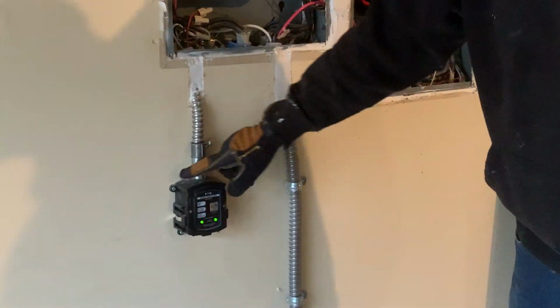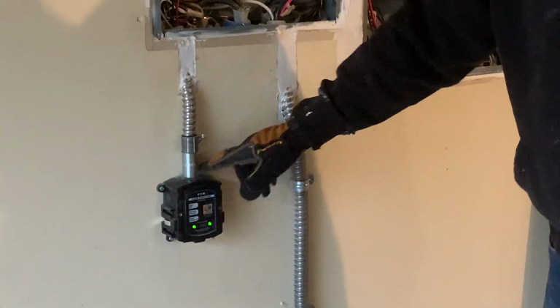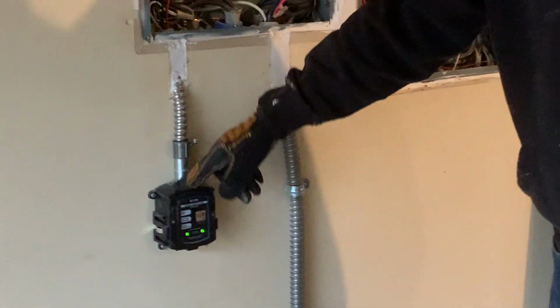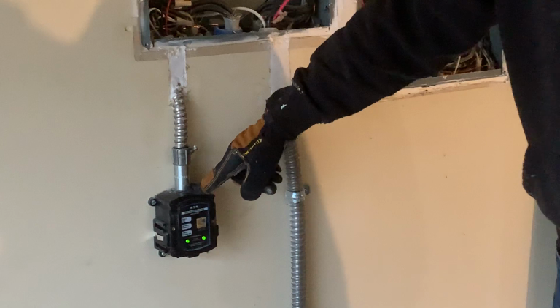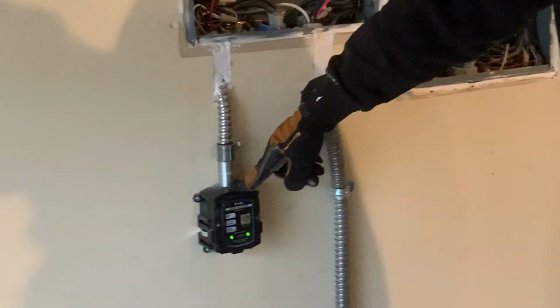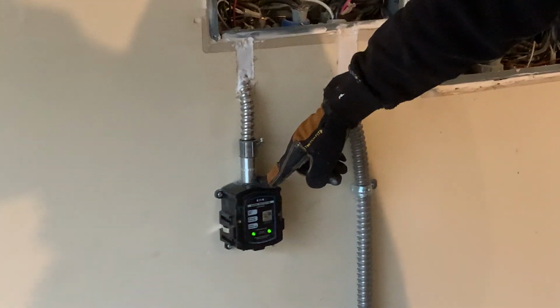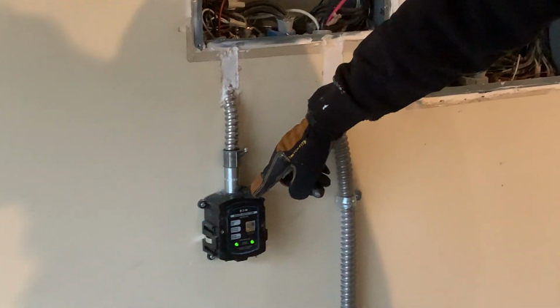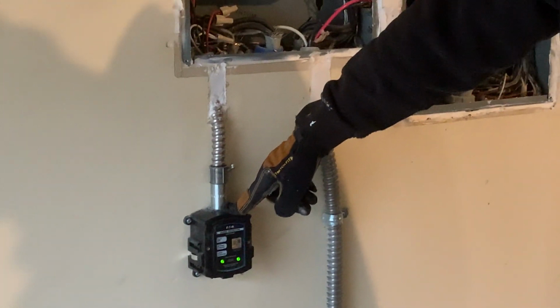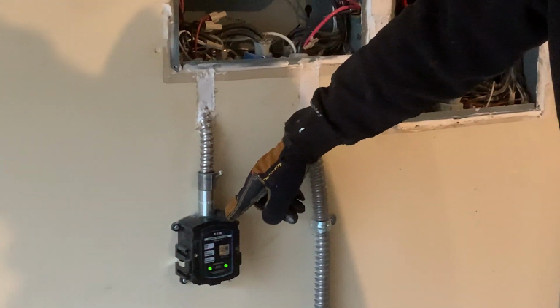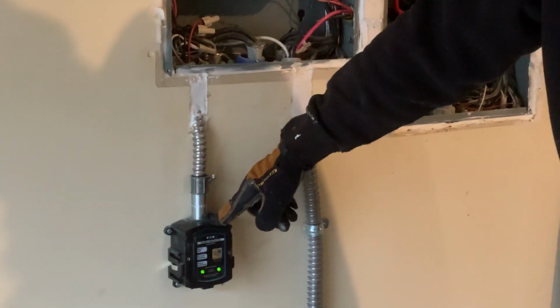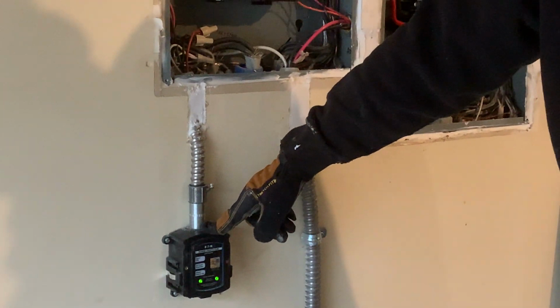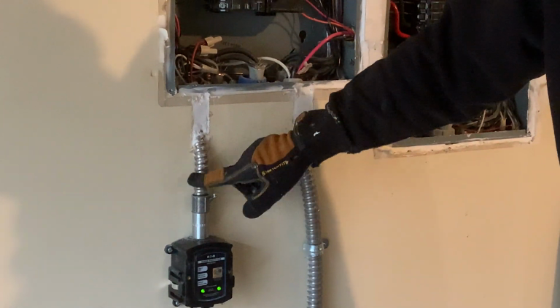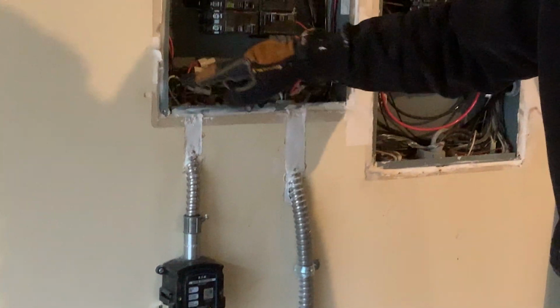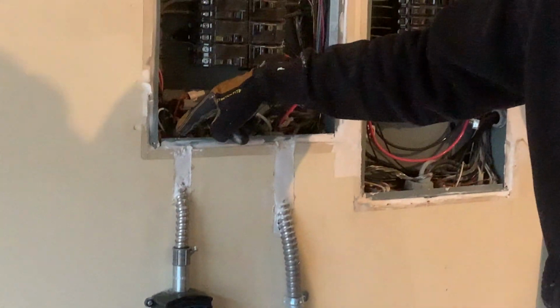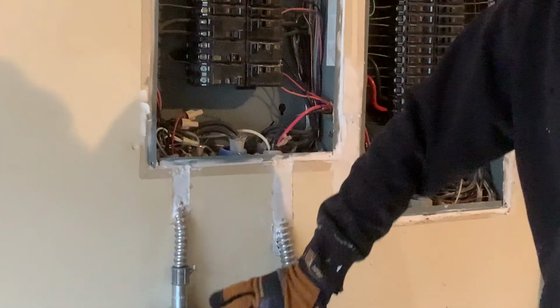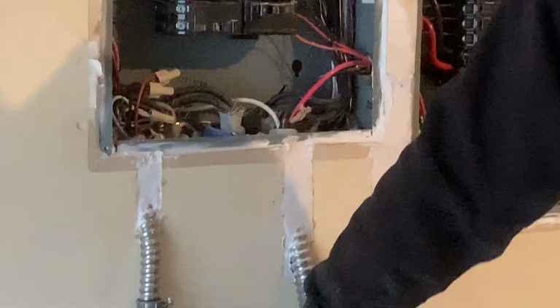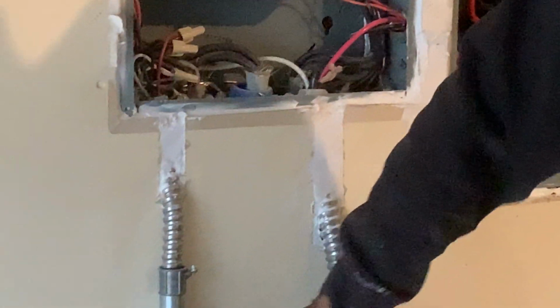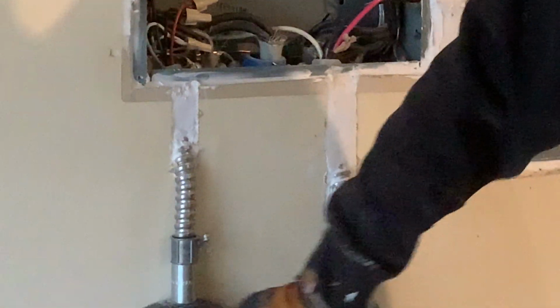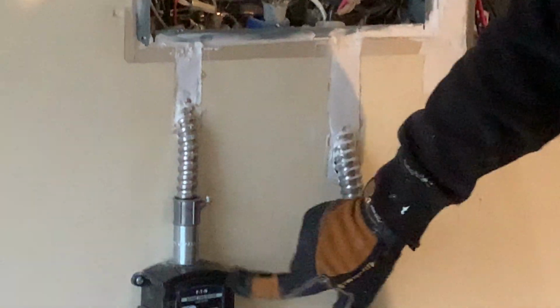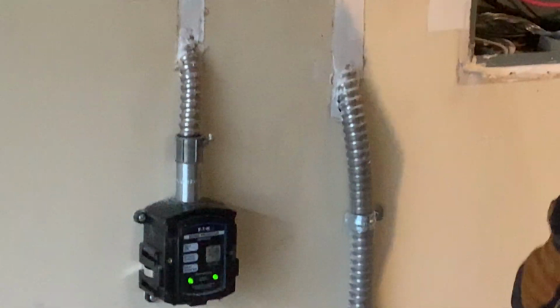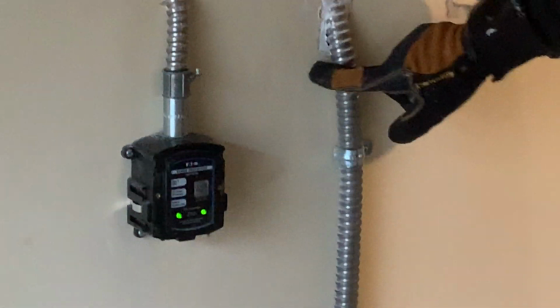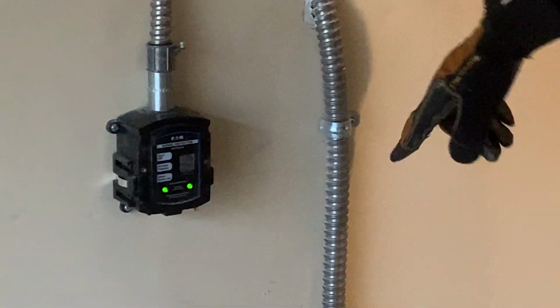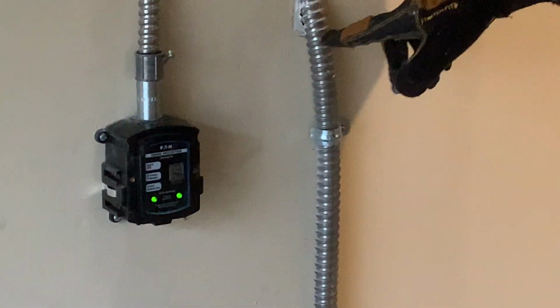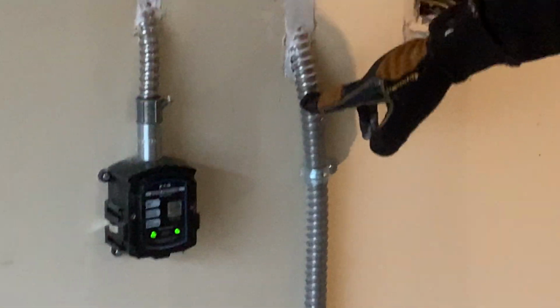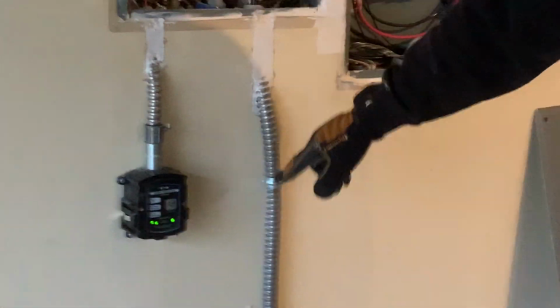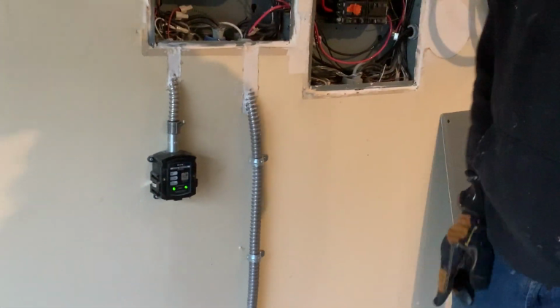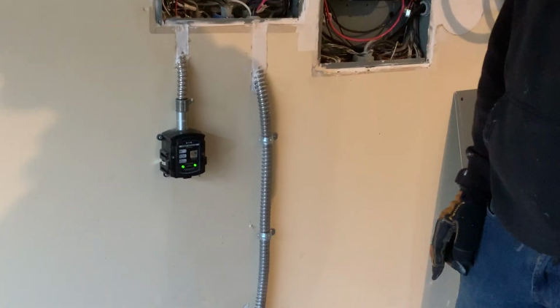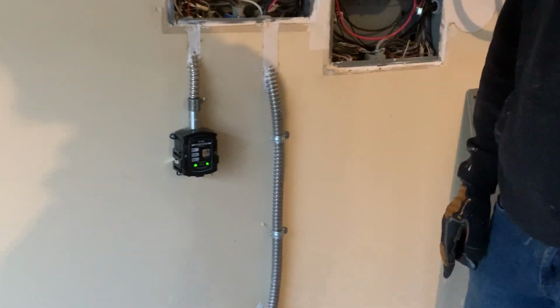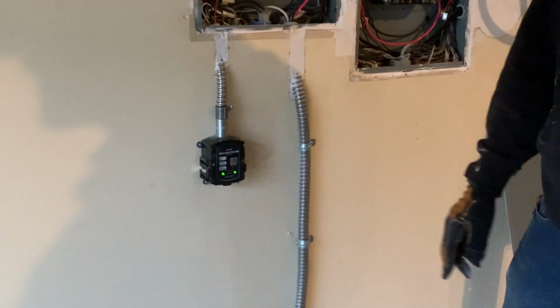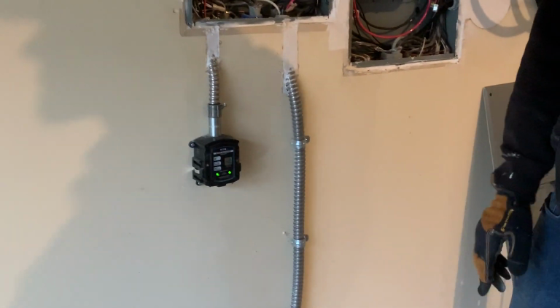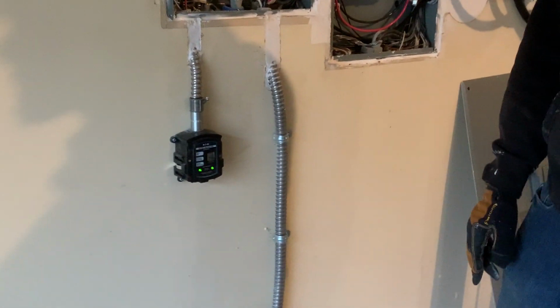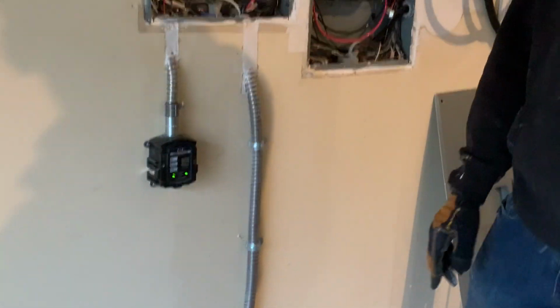This is a whole house surge protector by Eaton. I had to get that one in and mount it so they can see the green lights. And then that's the kiln downstairs — that's going to be about a 10 KW kiln.